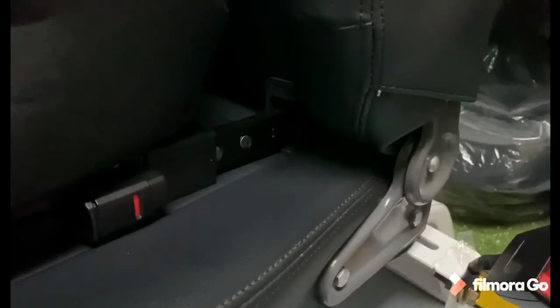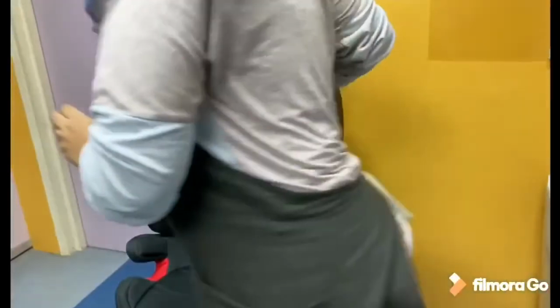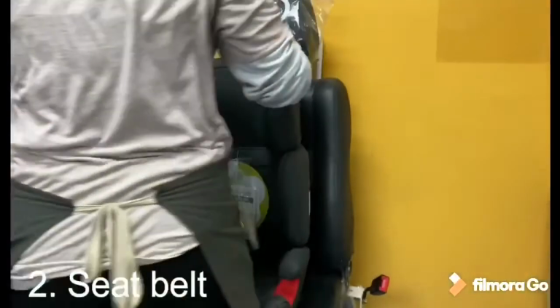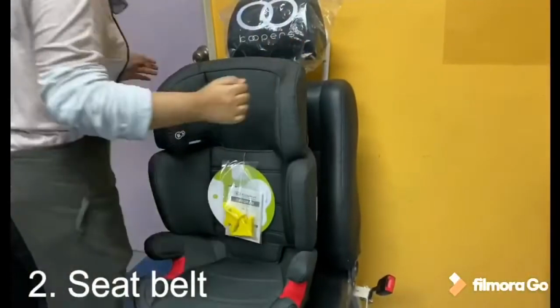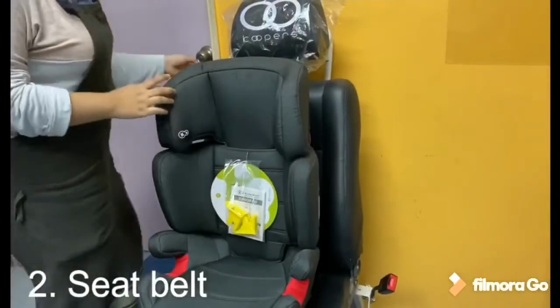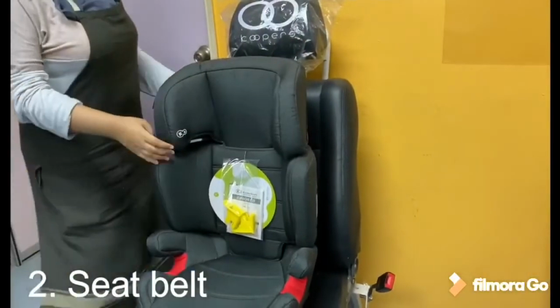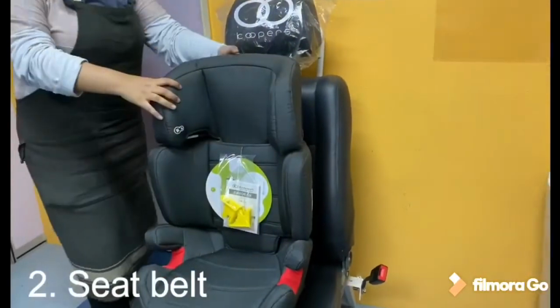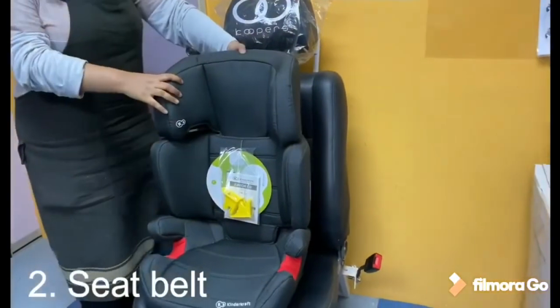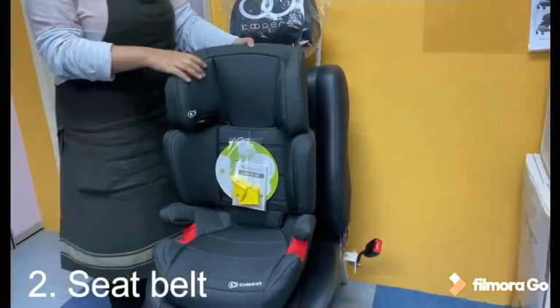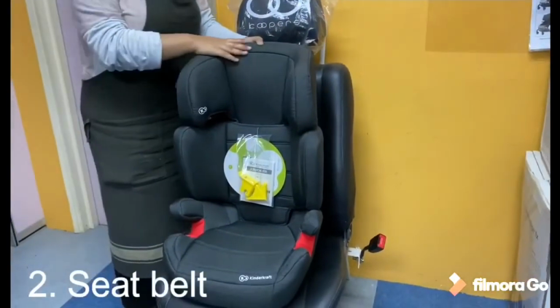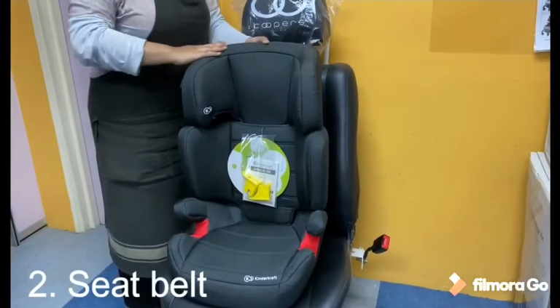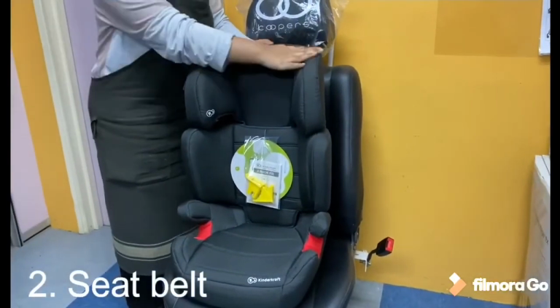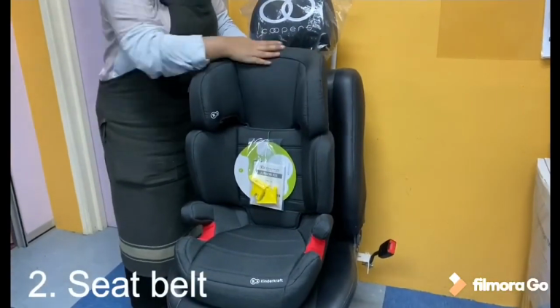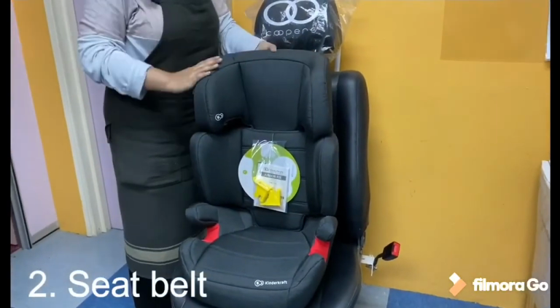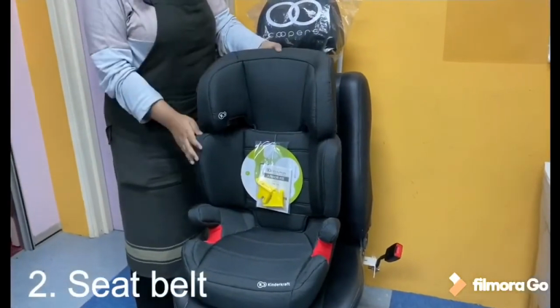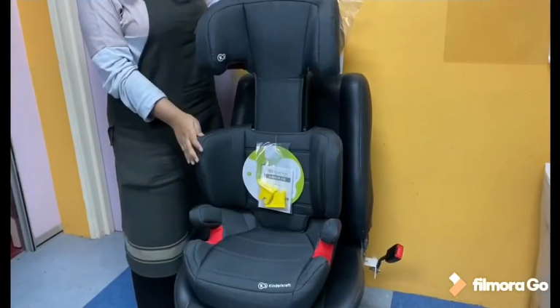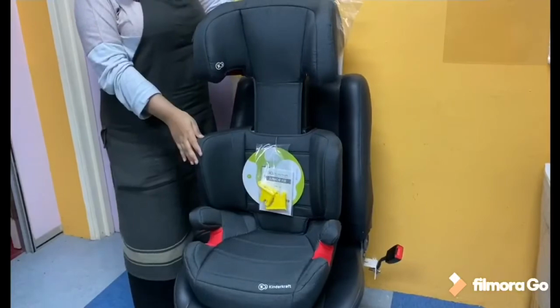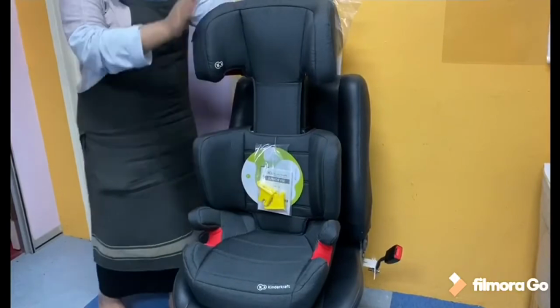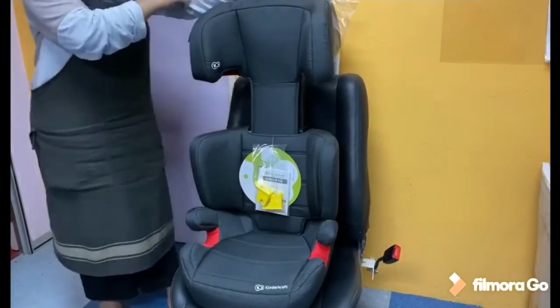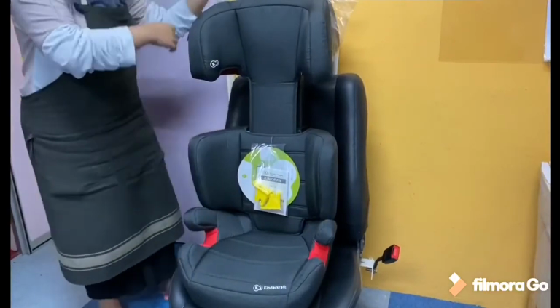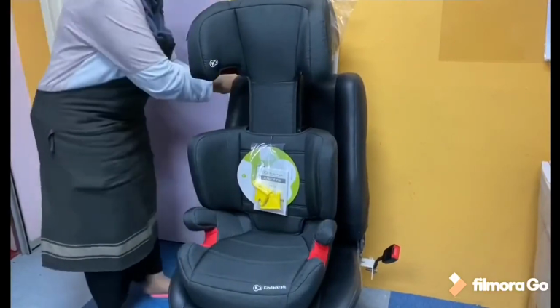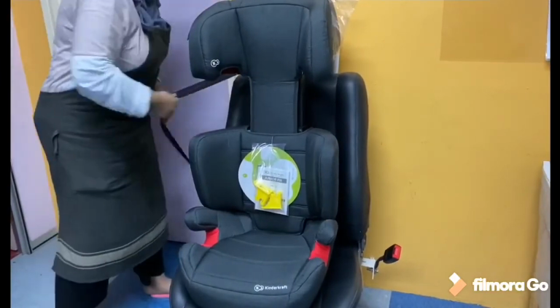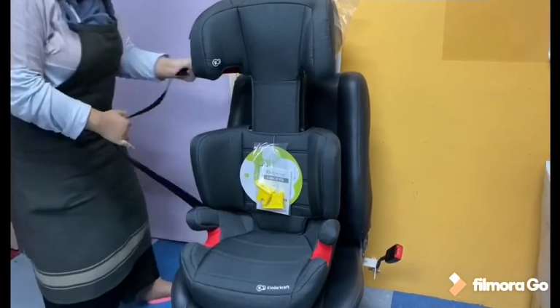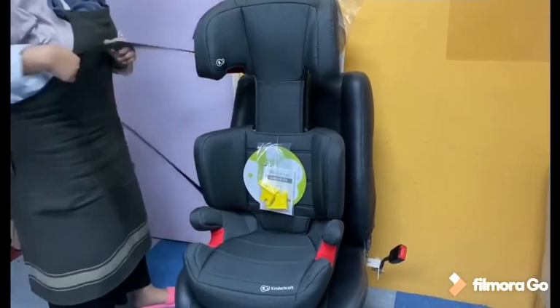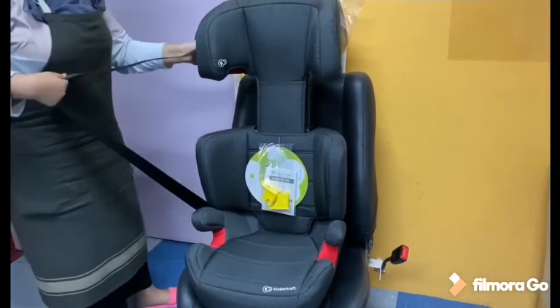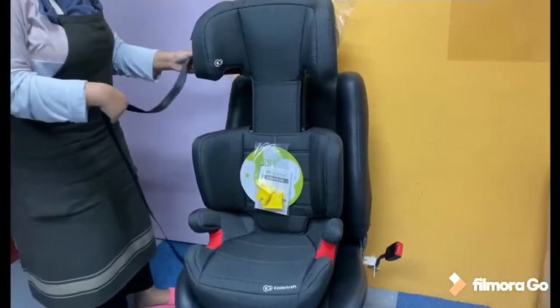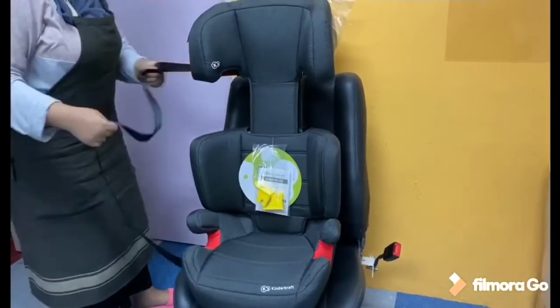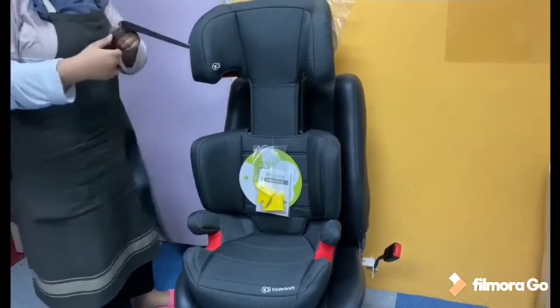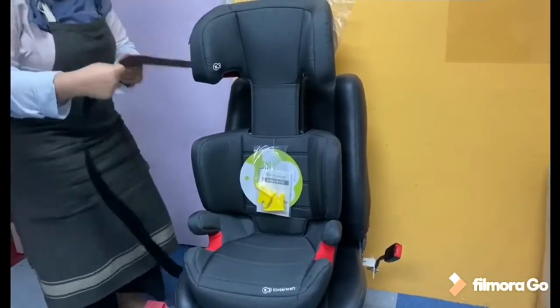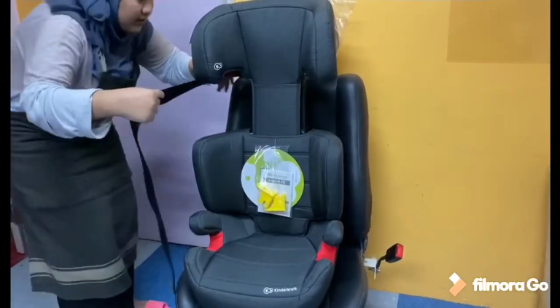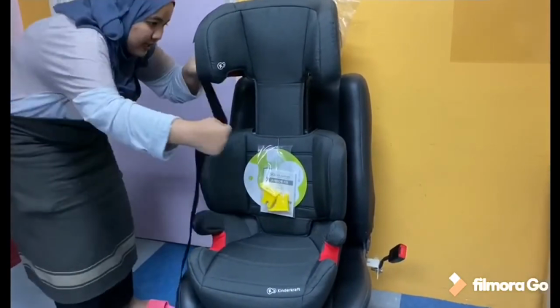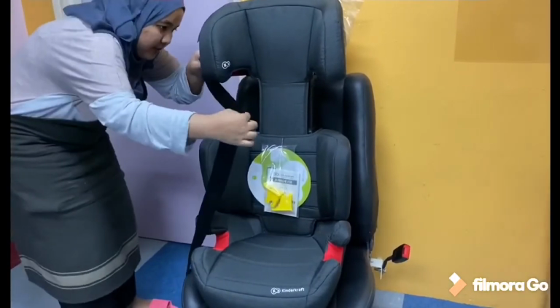For the seatbelt, kita kena naikkan dulu kepala dia untuk memudahkan cara pemasangan. Just selit dekat tepi ni.